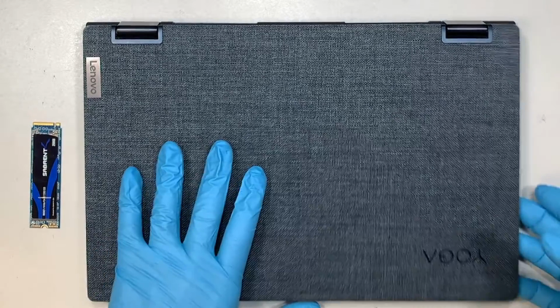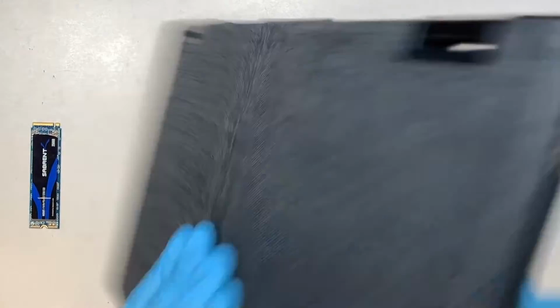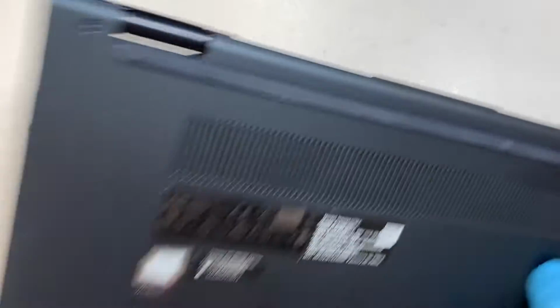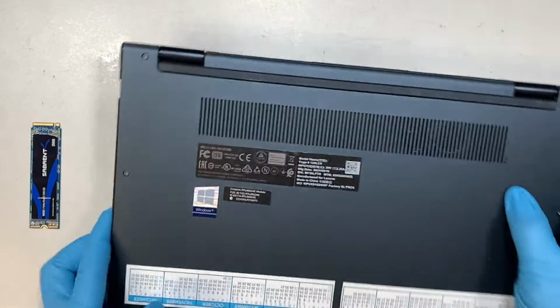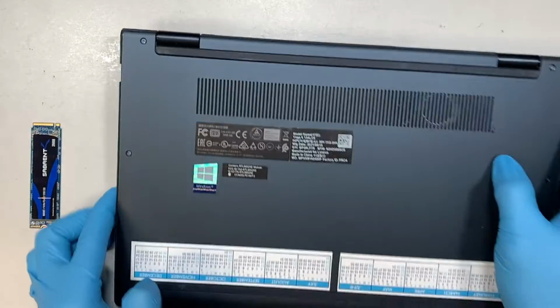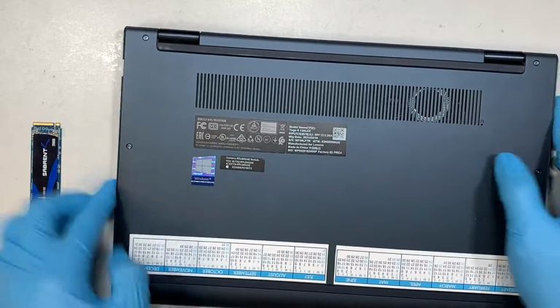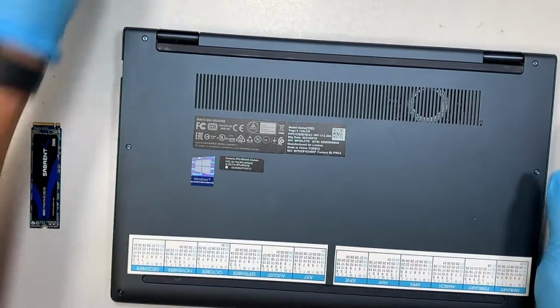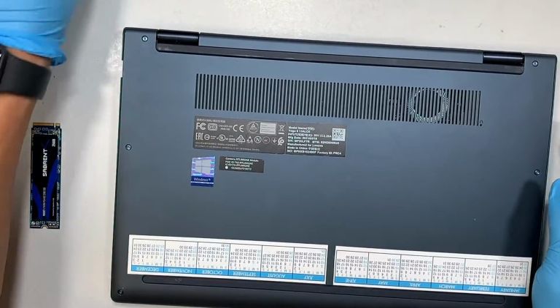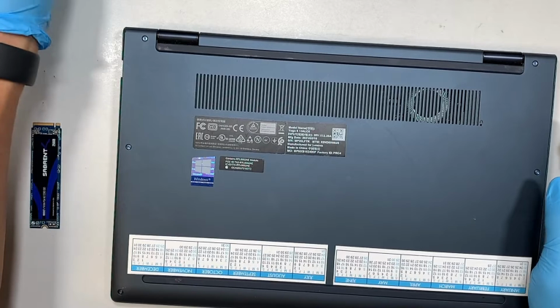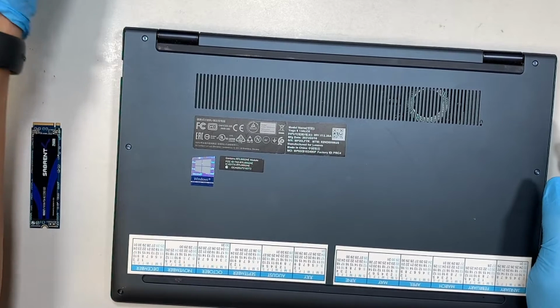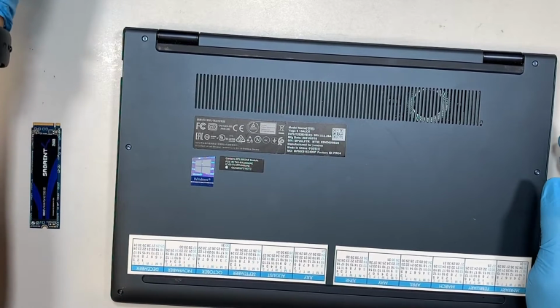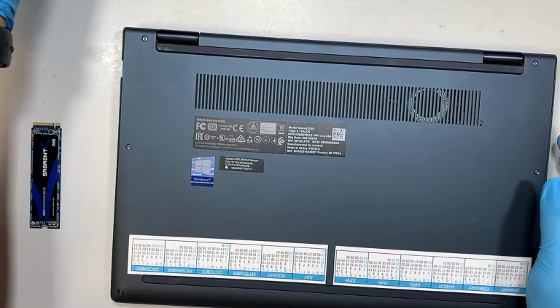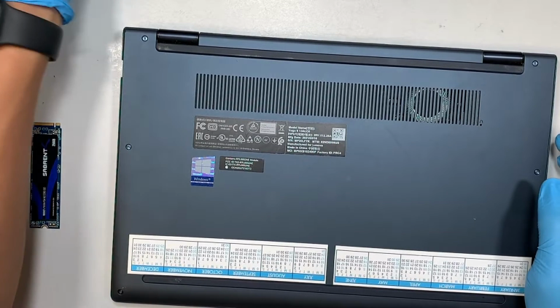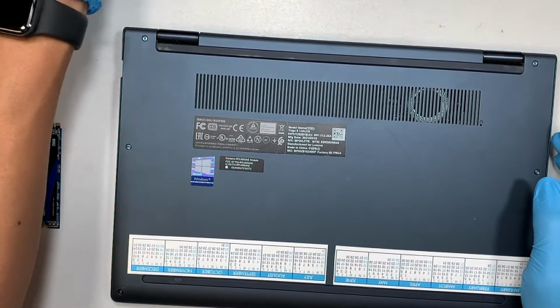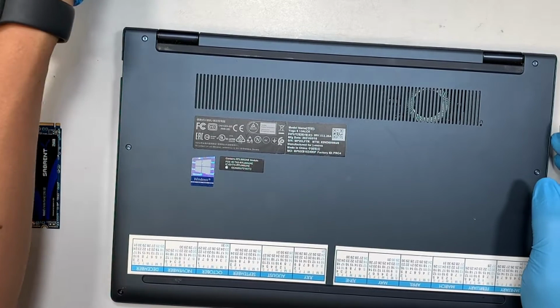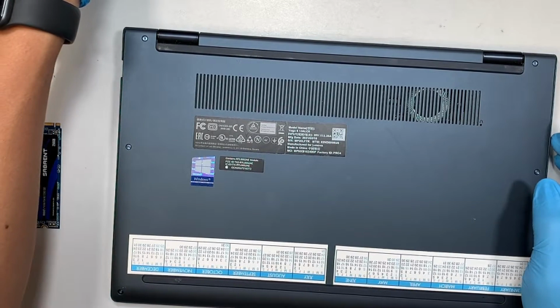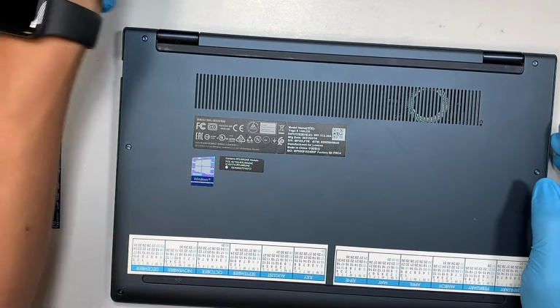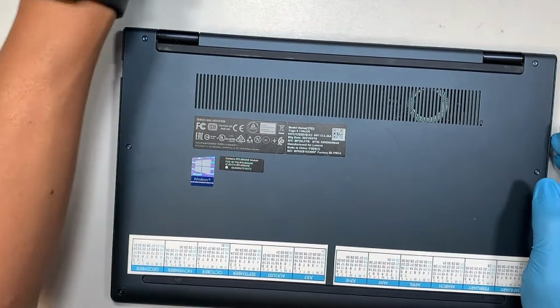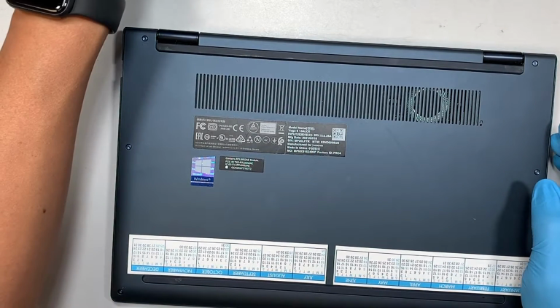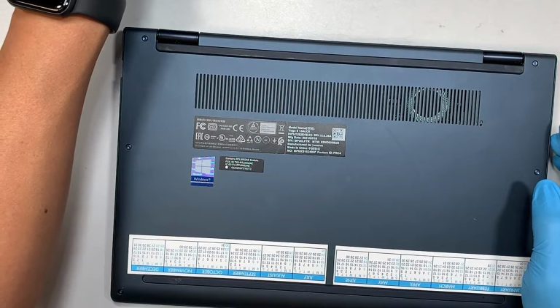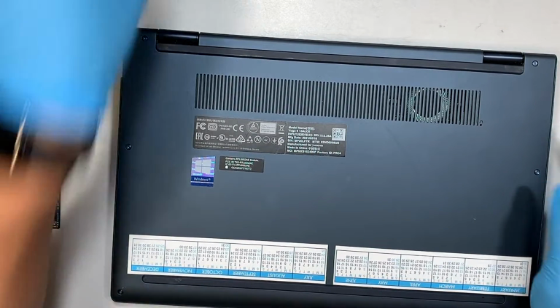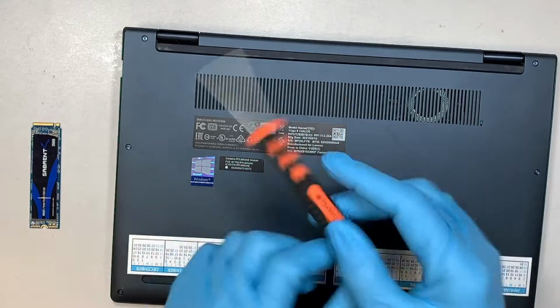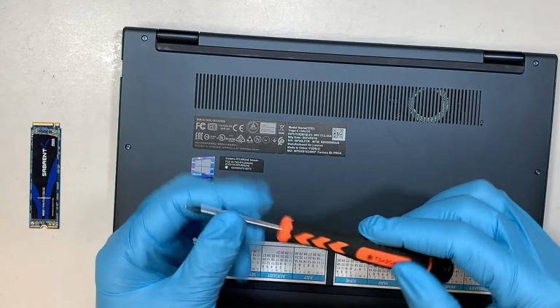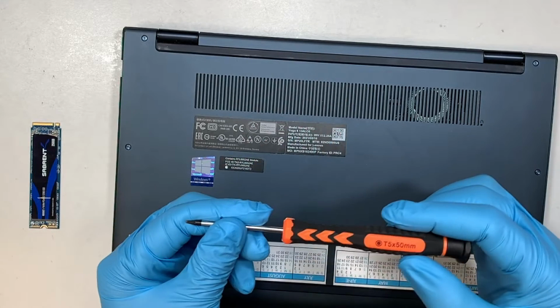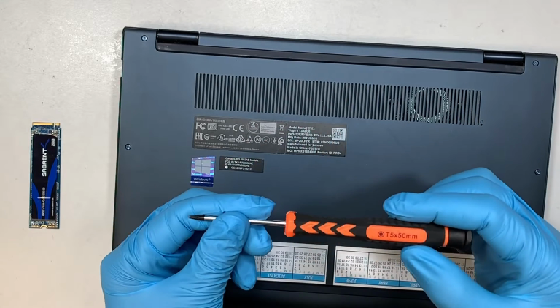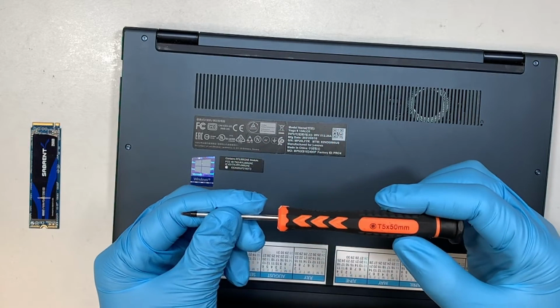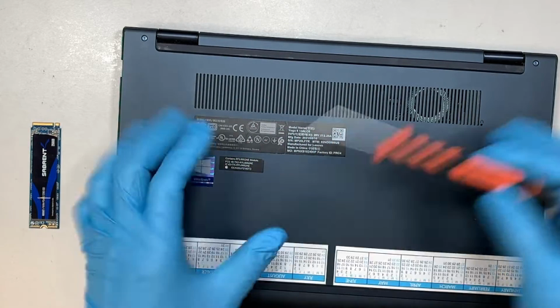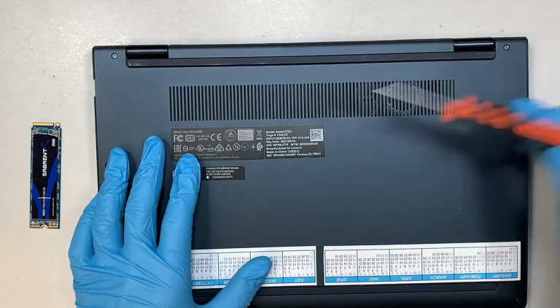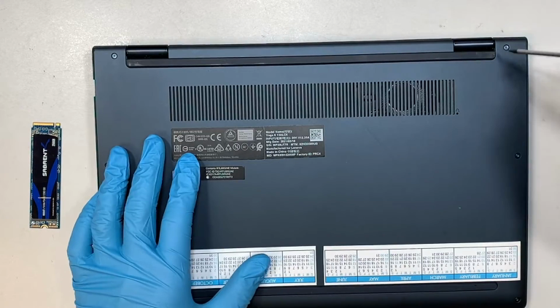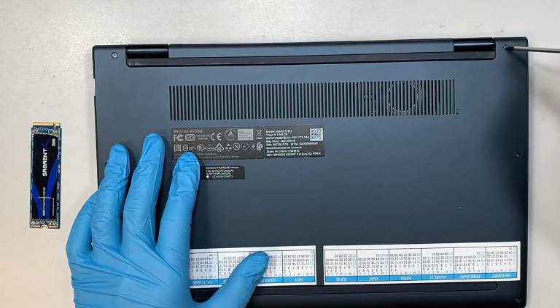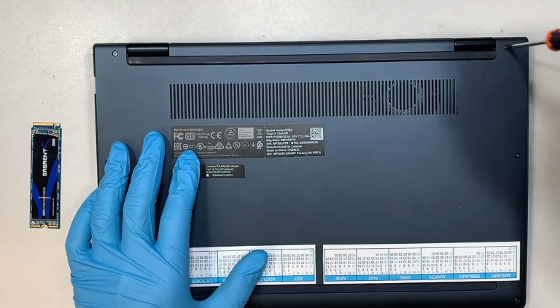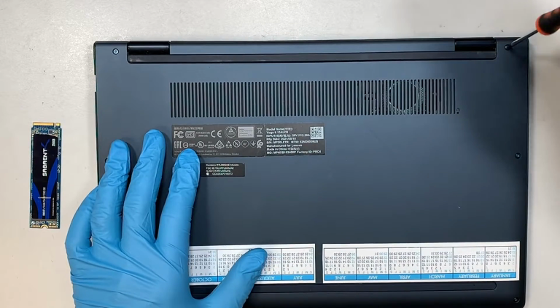The first thing you need to do is get yourself a T5 screwdriver — T5 meaning Torx 5. We'll be removing all the screws here with that screwdriver.